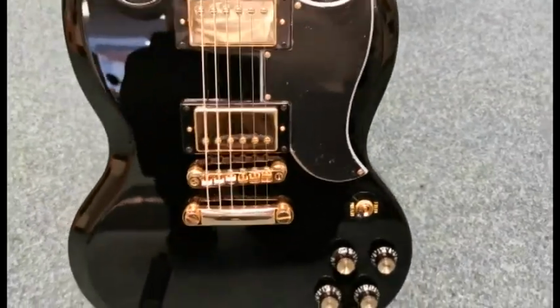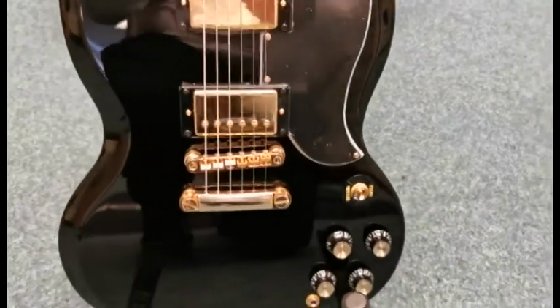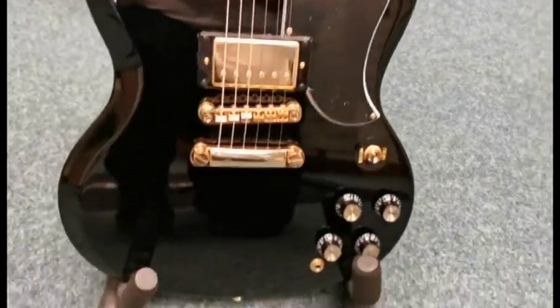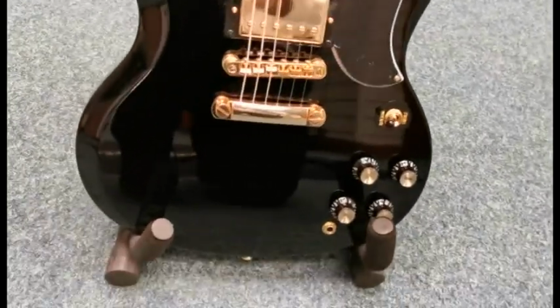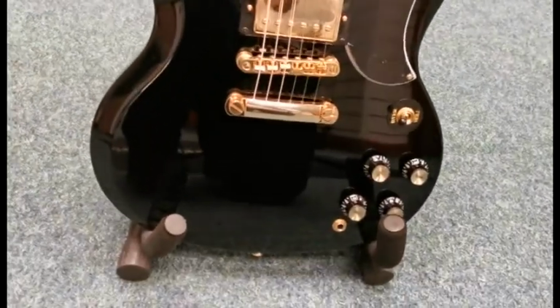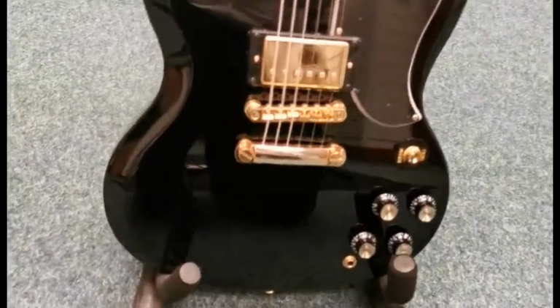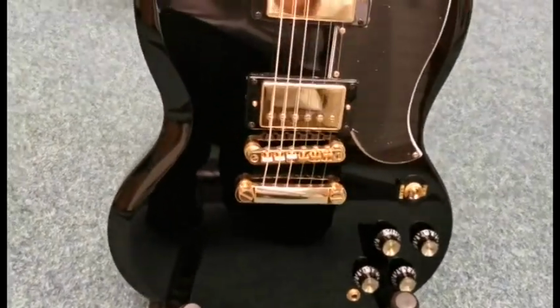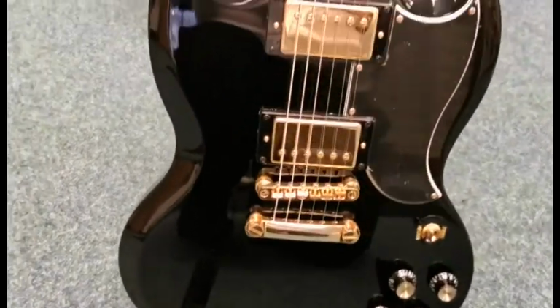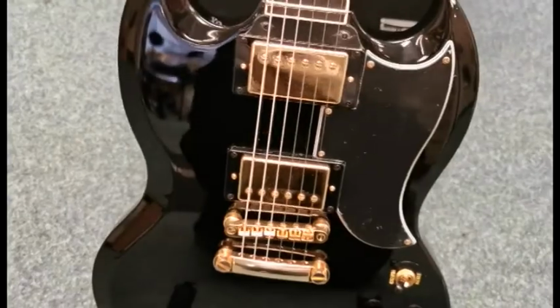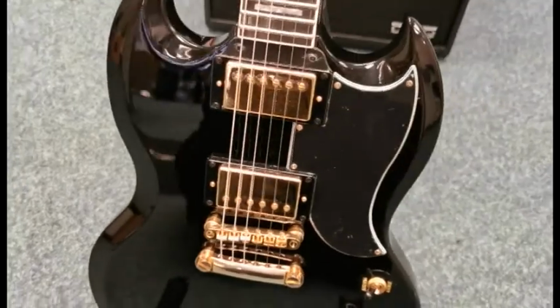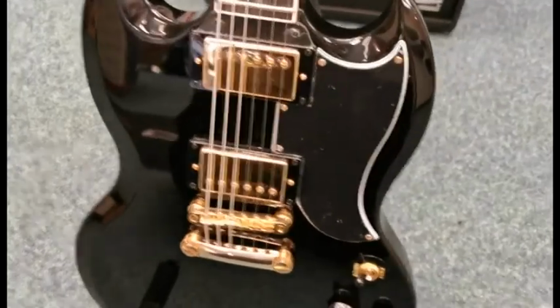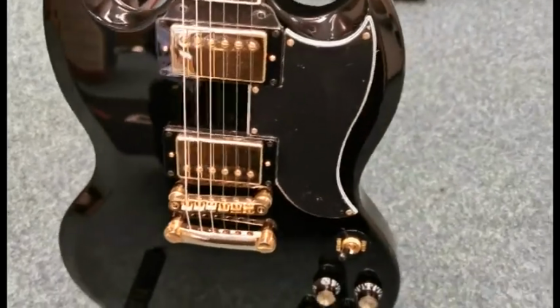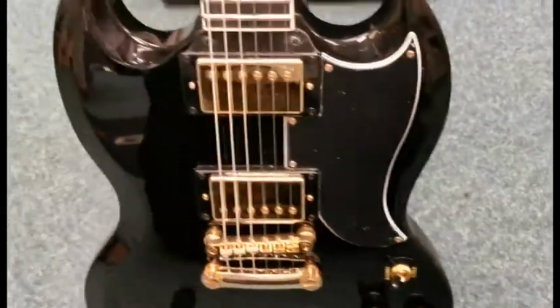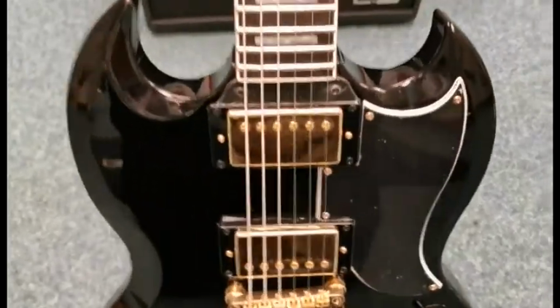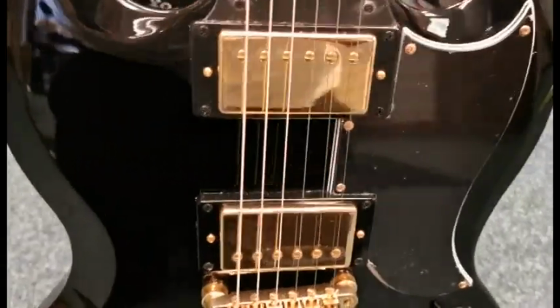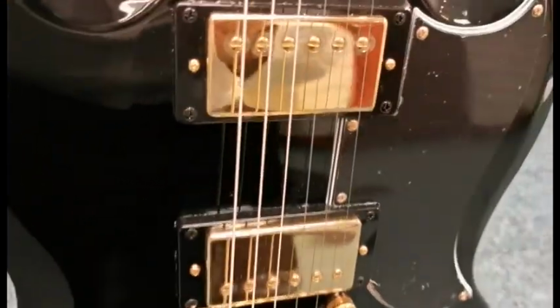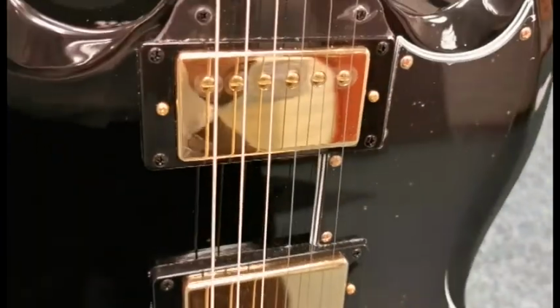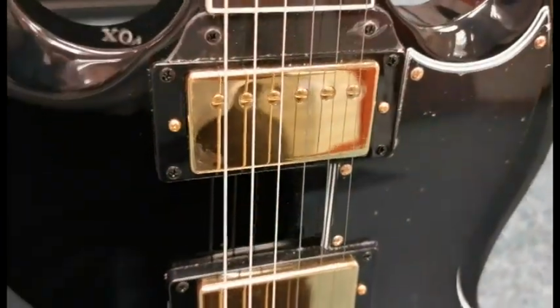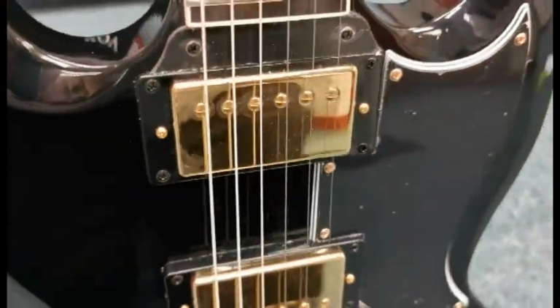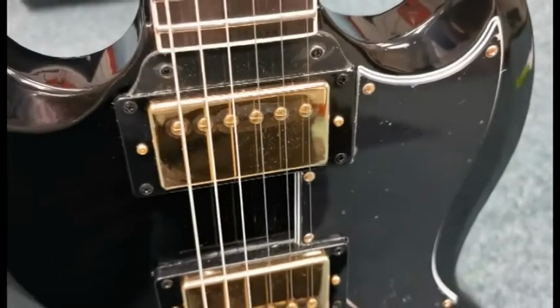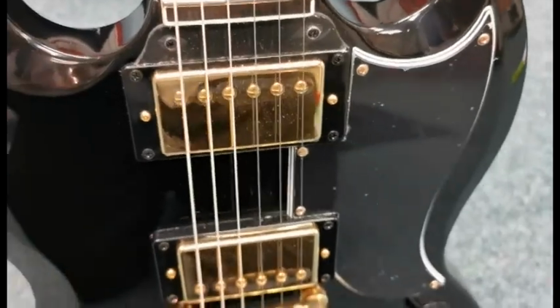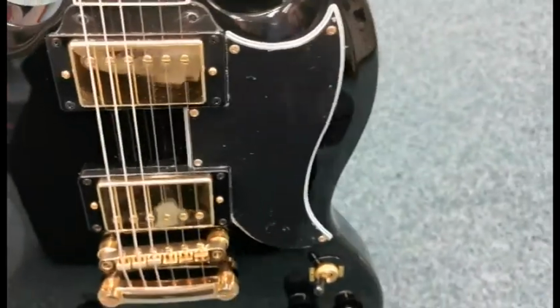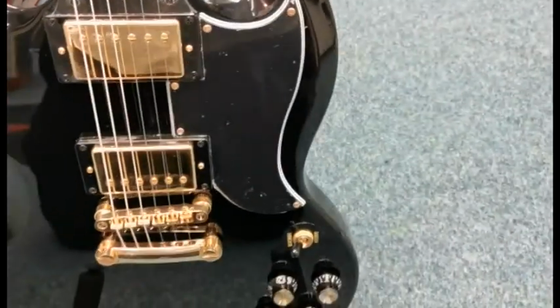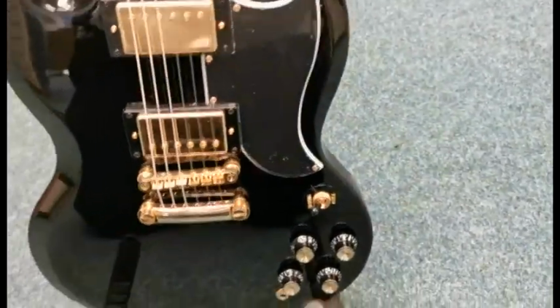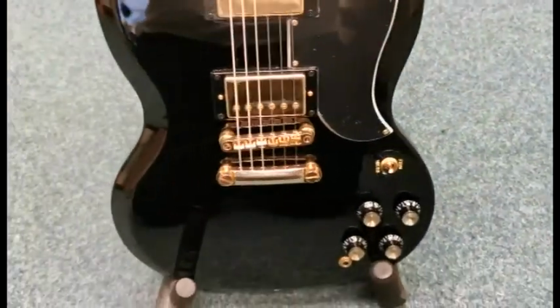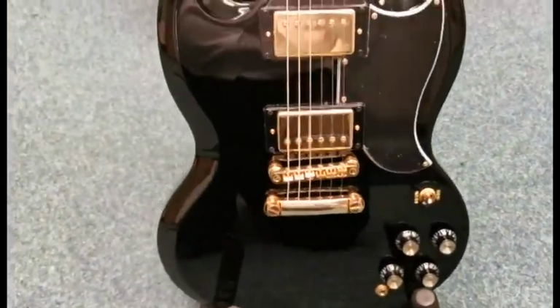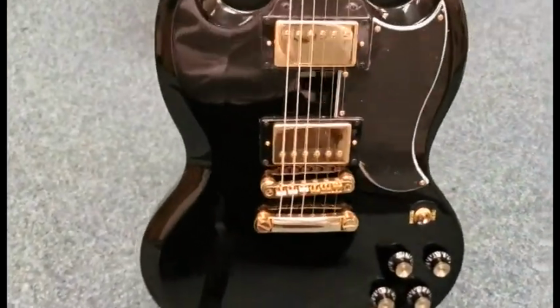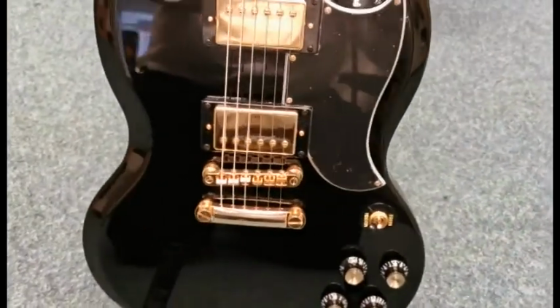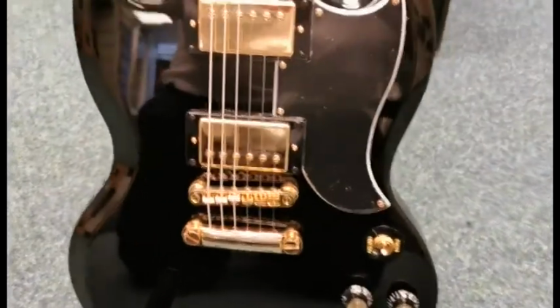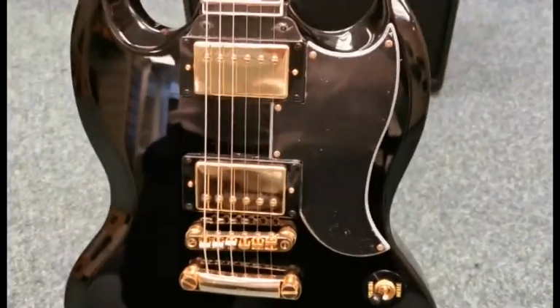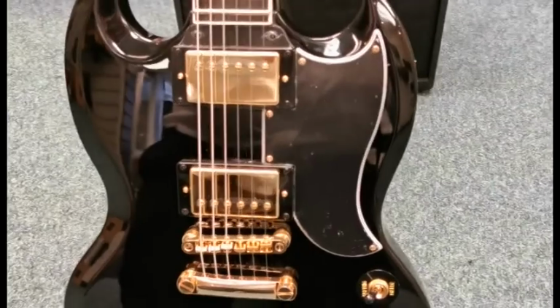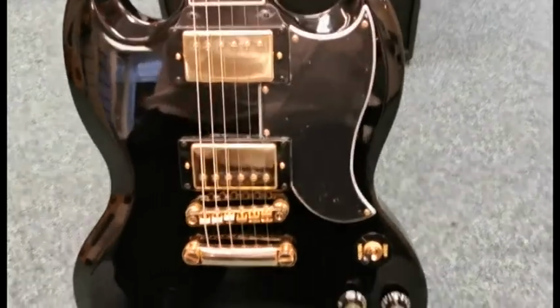It is in fantastic condition. I've been around it and I can't see any sort of marks or scuffs or scratches. It's still got the cellophane covering on the pickups and on the scratch plate itself, so those marks are on the cellophane cover.